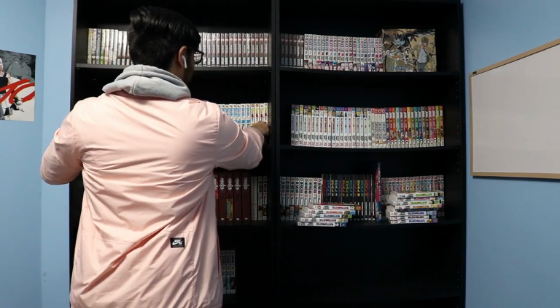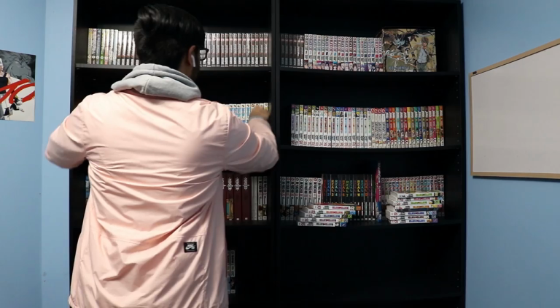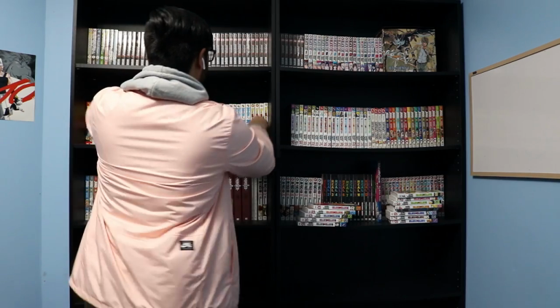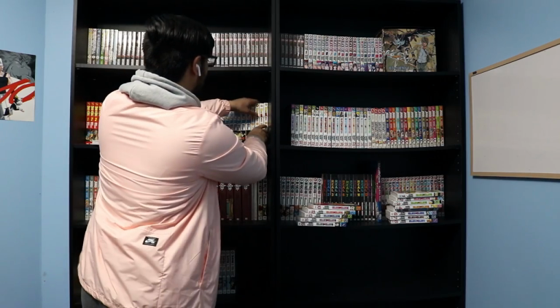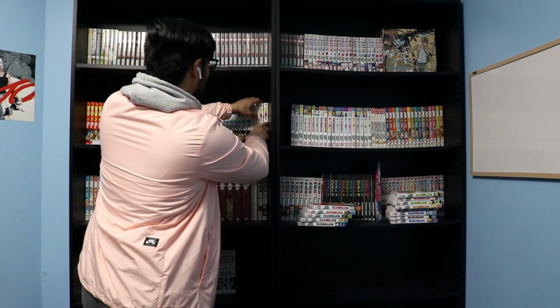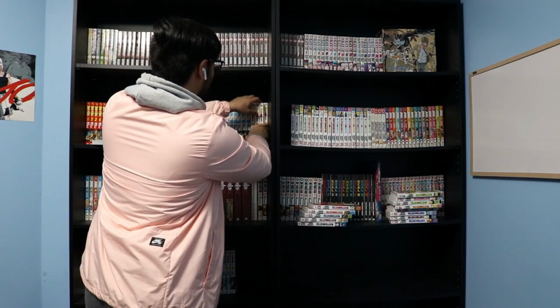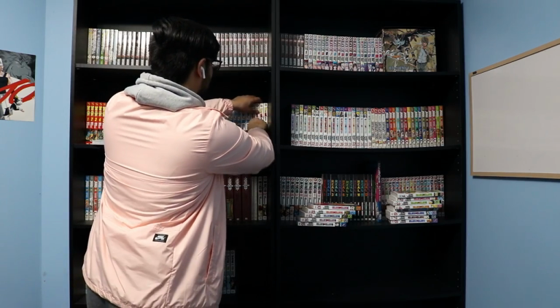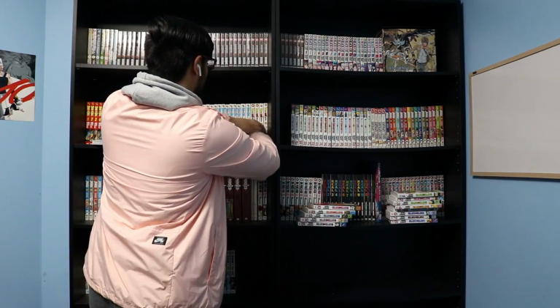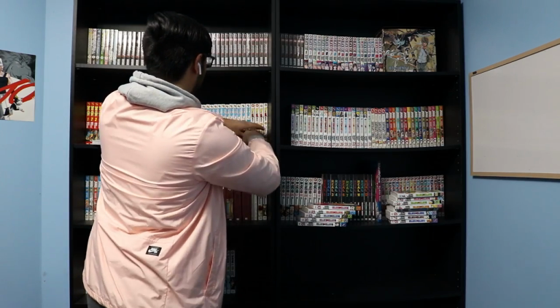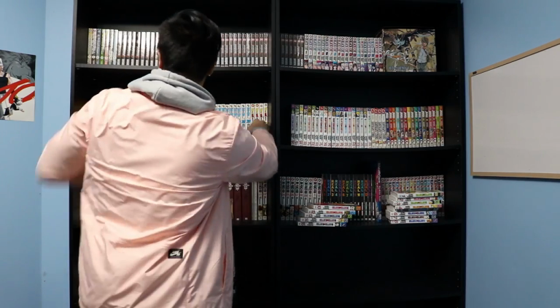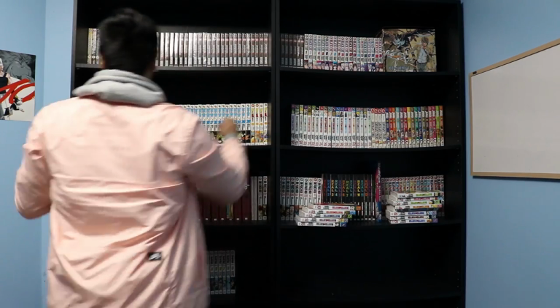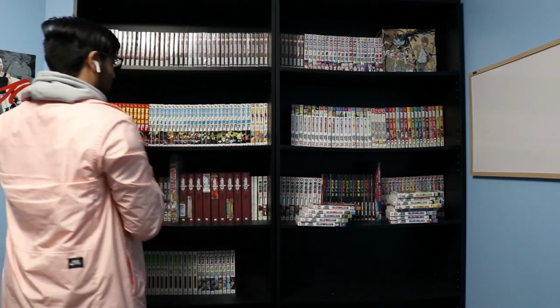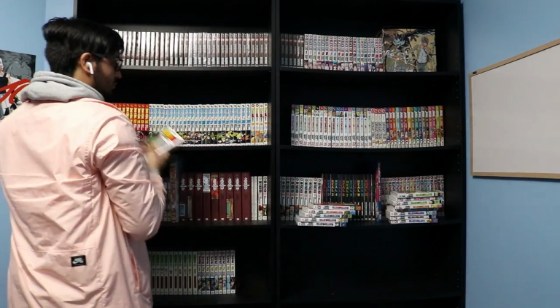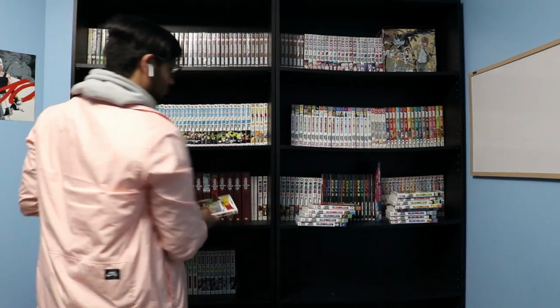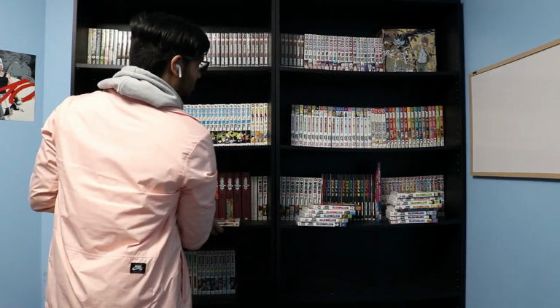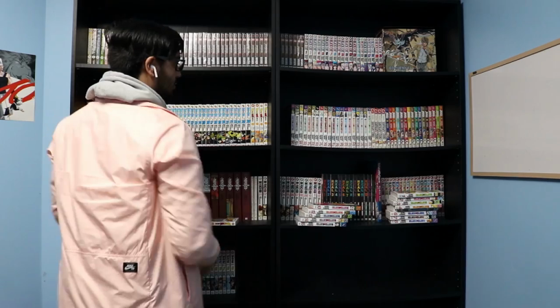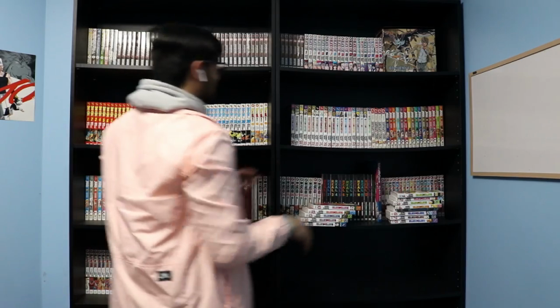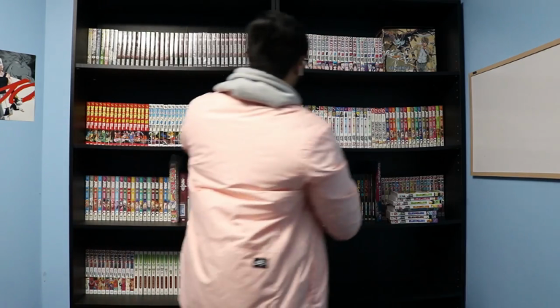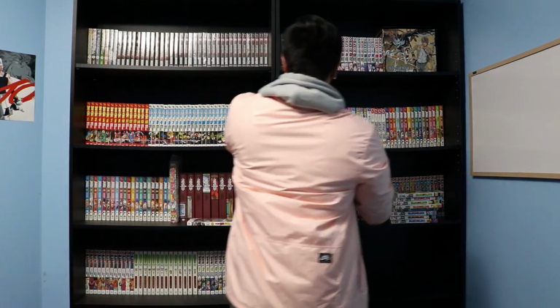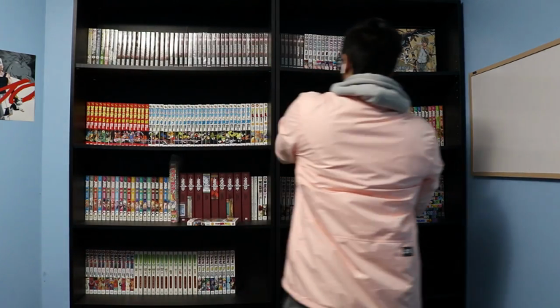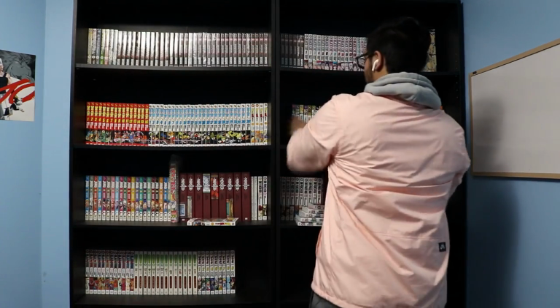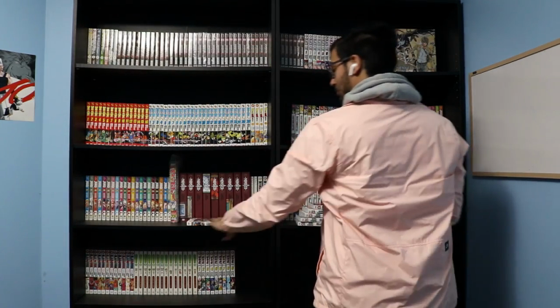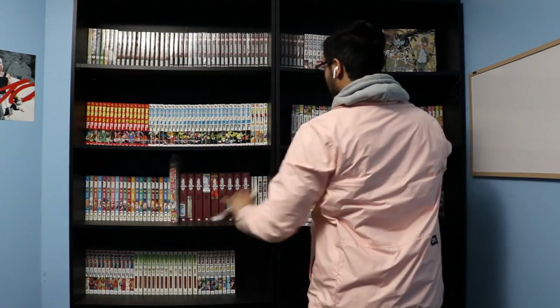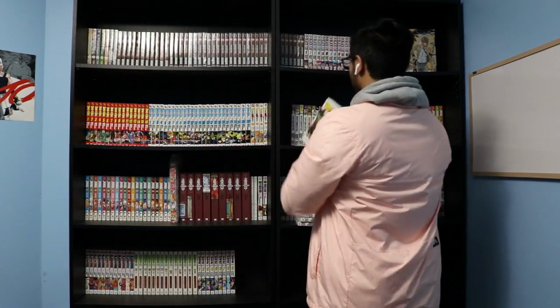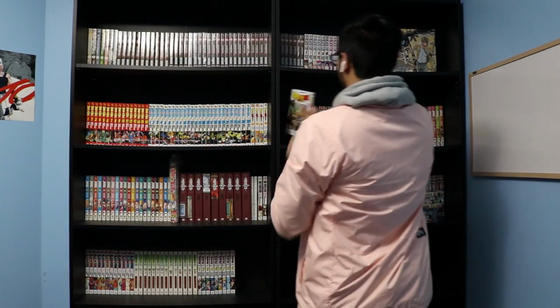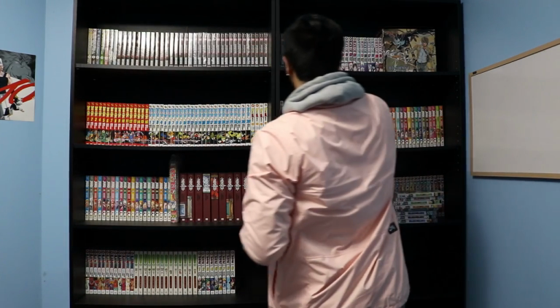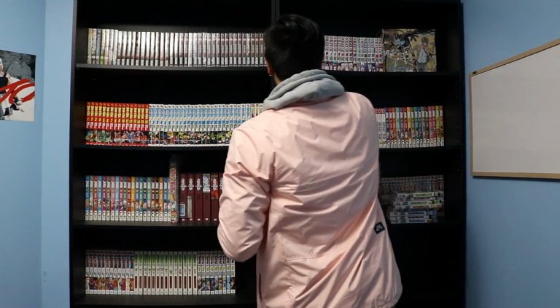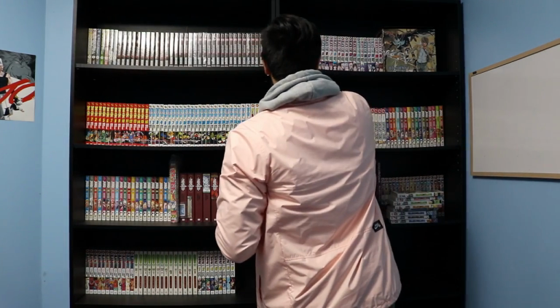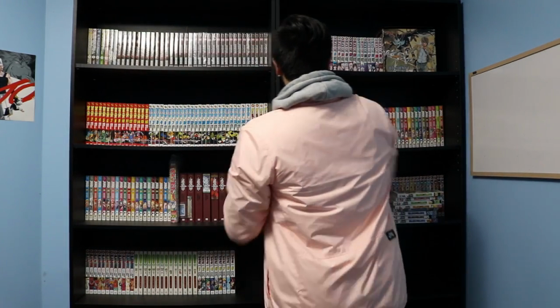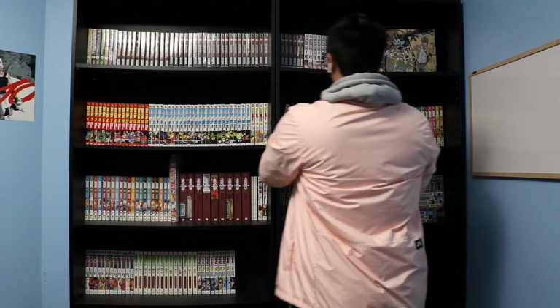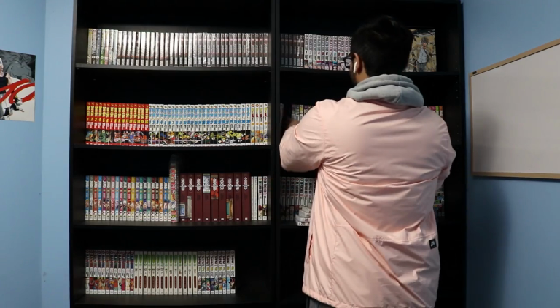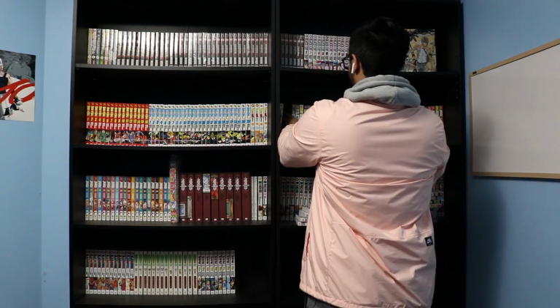I'm not caught up to date with Dragon Ball Super. I have like the first five volumes, and I think there are about ten out at this point. I'm not planning on reading Dragon Ball Super anytime soon — those are more so for my brother as well, because he's more into Dragon Ball than I am.